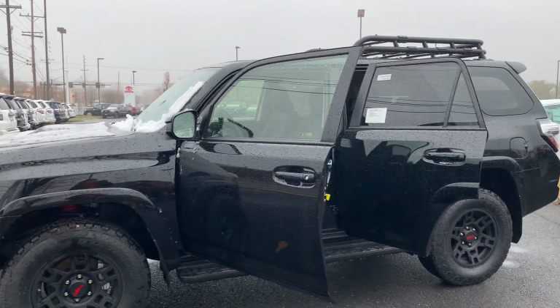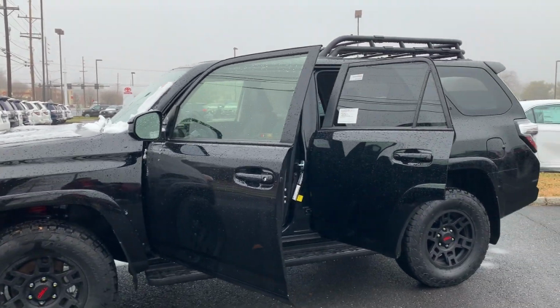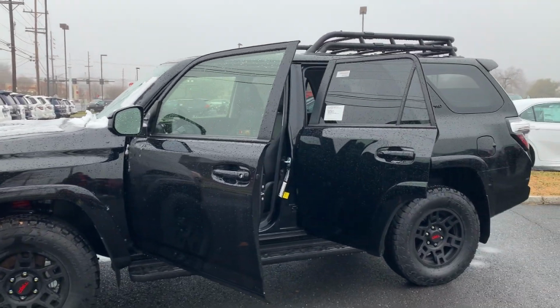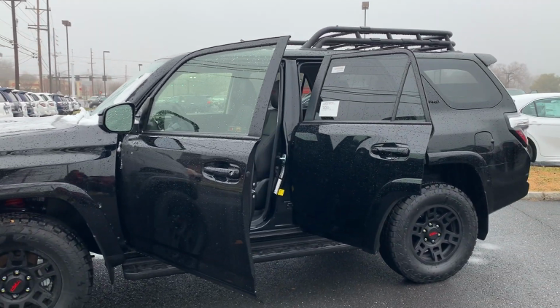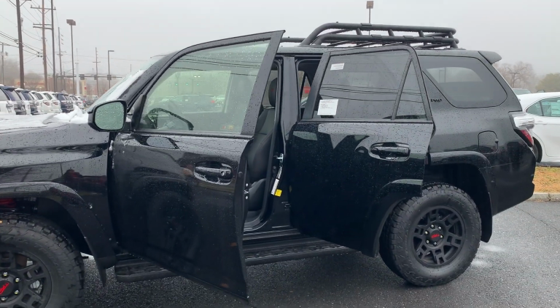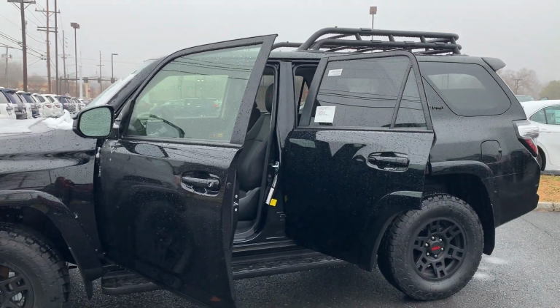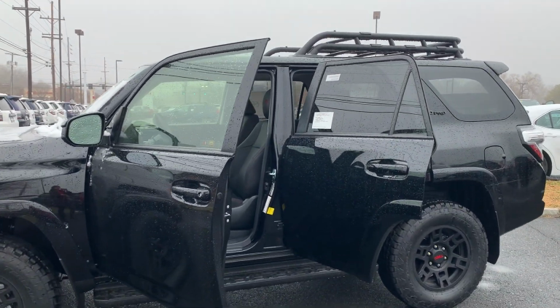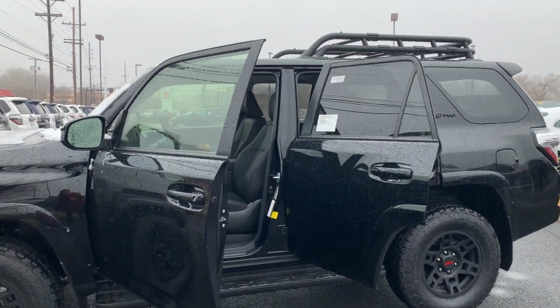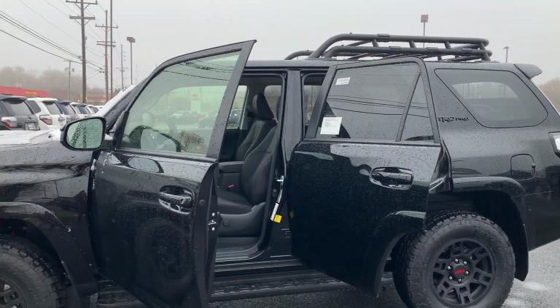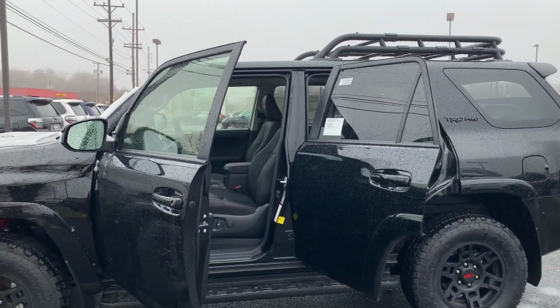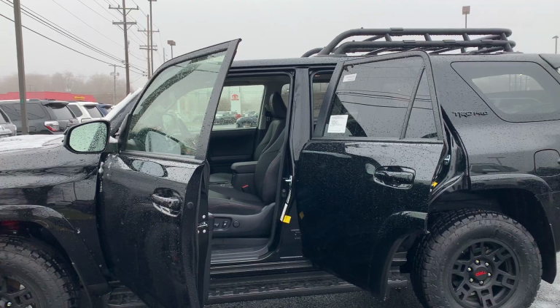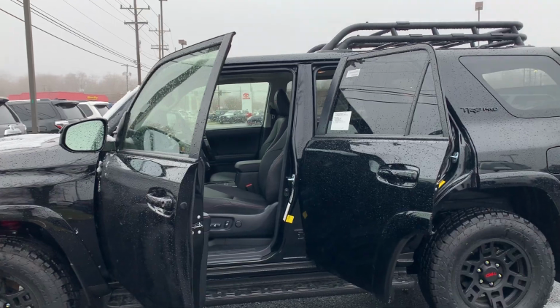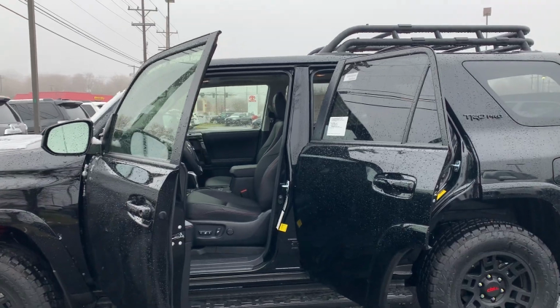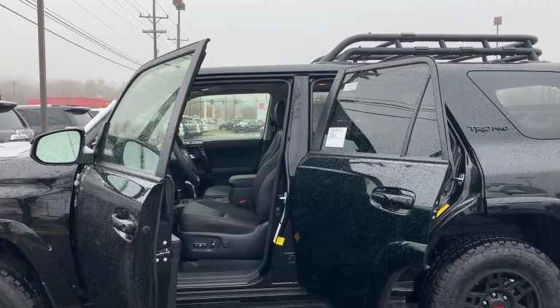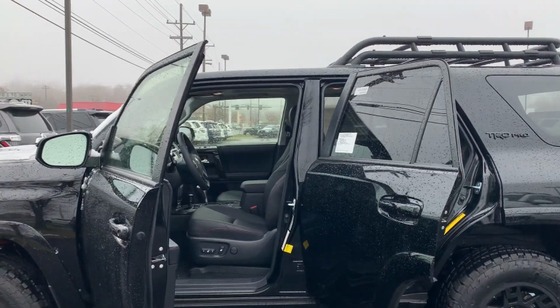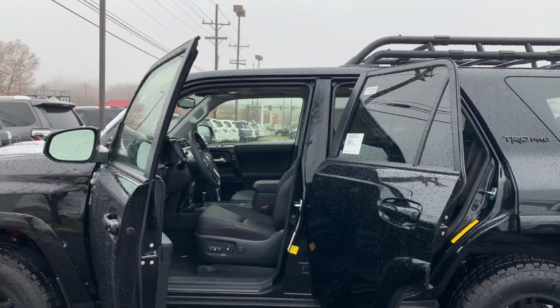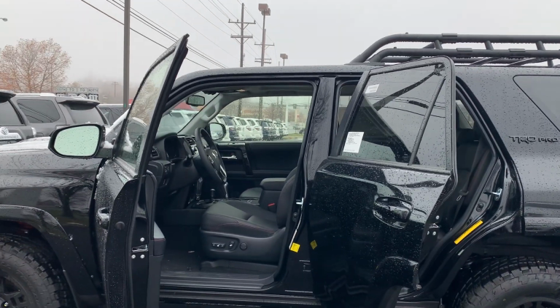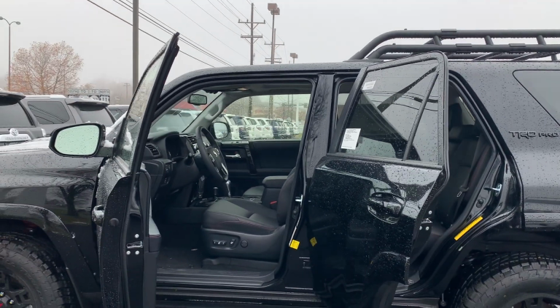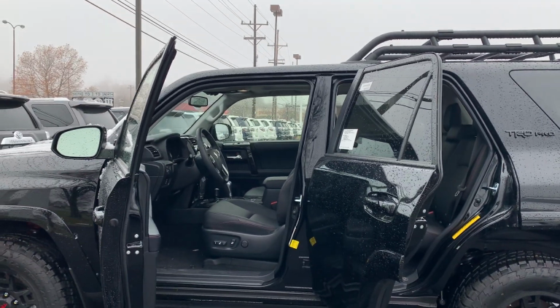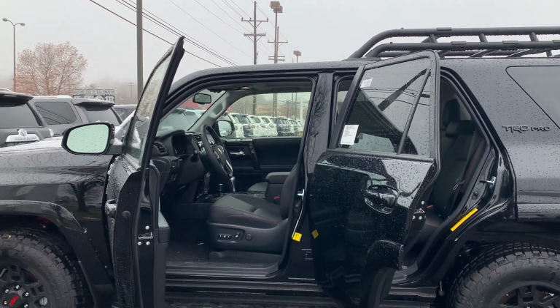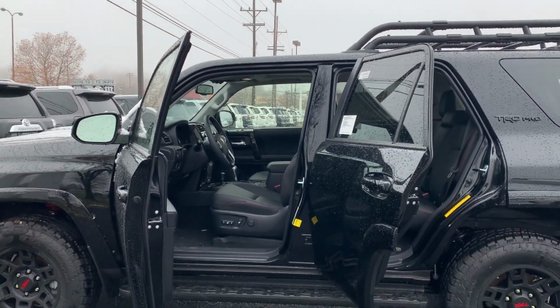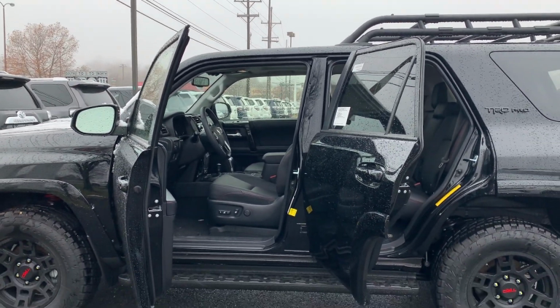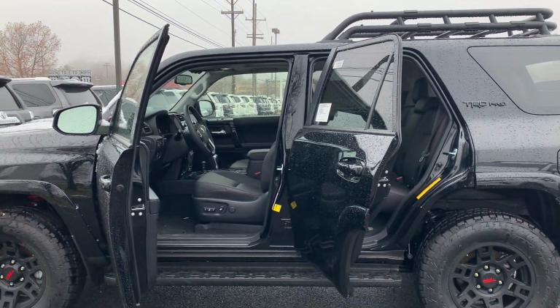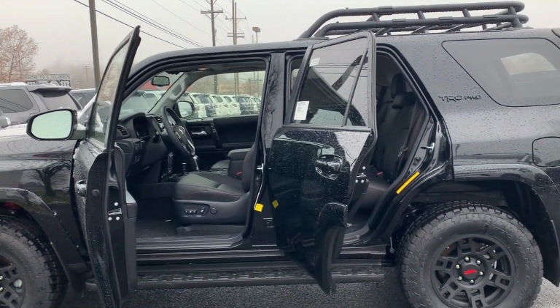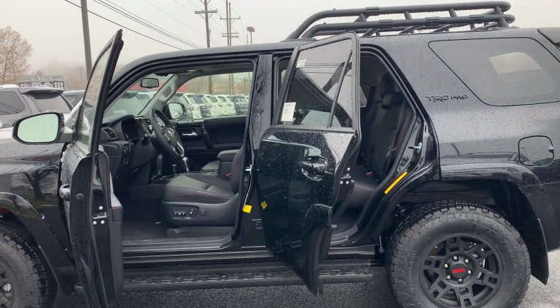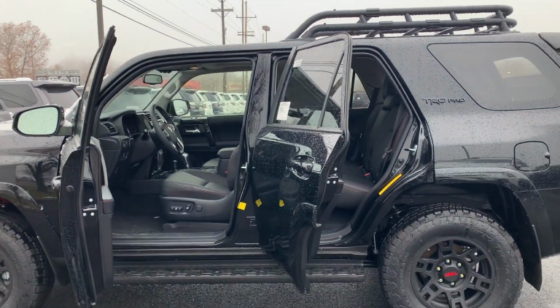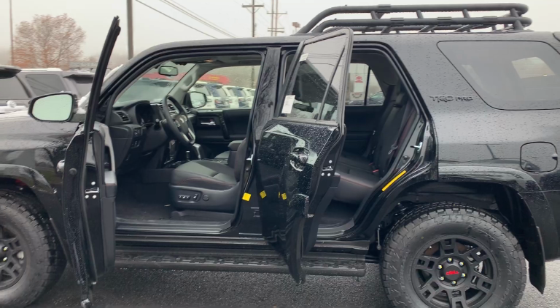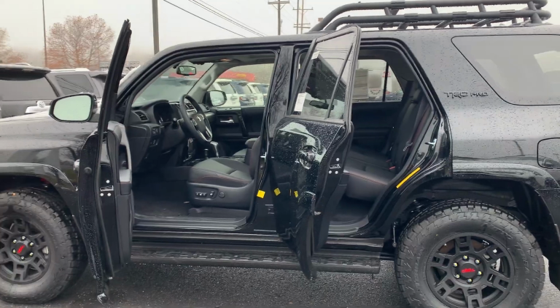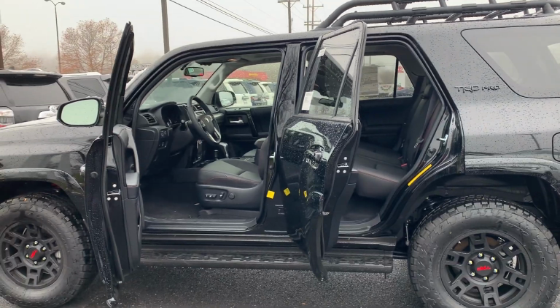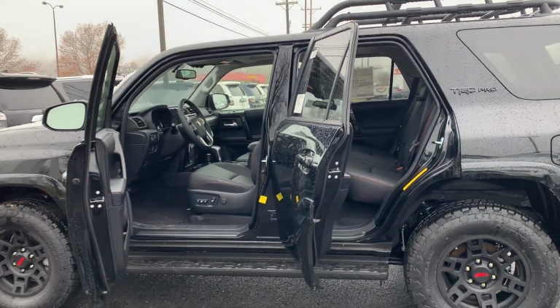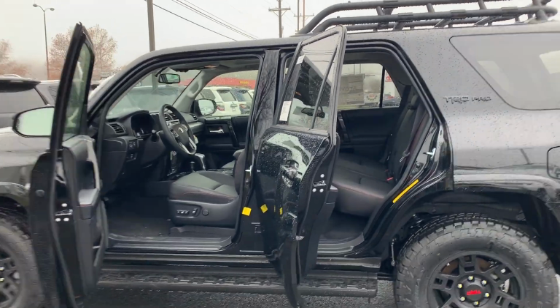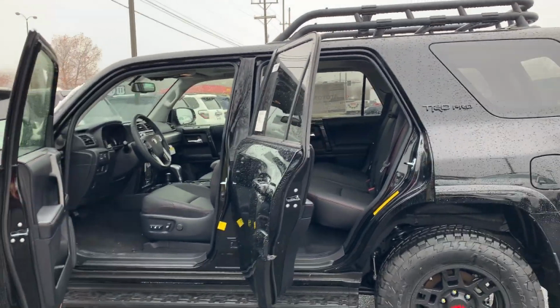Some features include lane departure, dynamic cruise control, a rear view camera, auto high beam headlights, as well as automatic temperature control. And an exclusive feature to the 4Runner is that the back window rolls down.